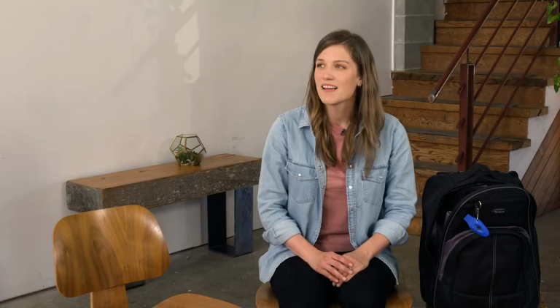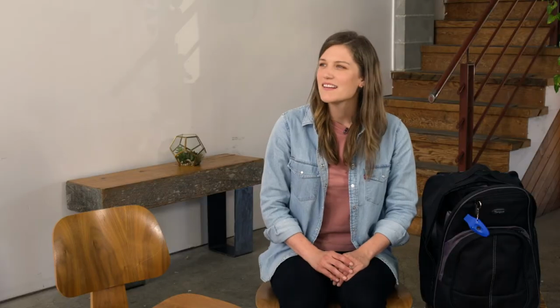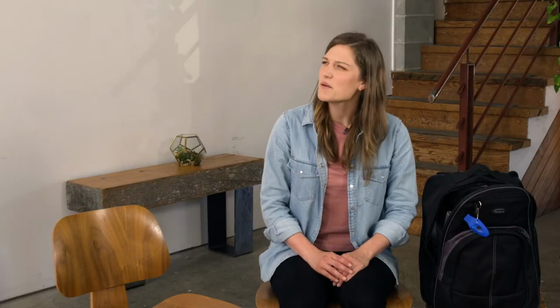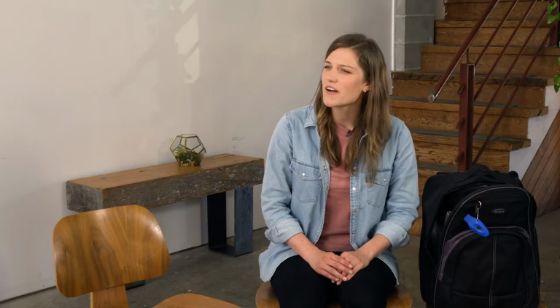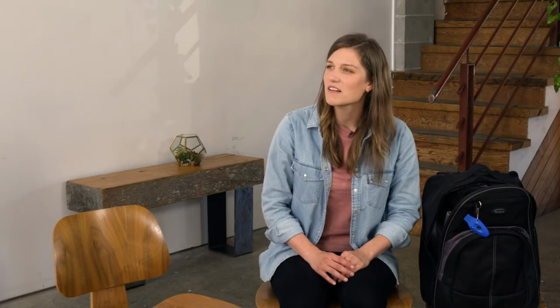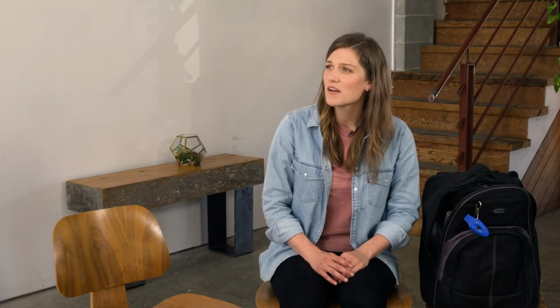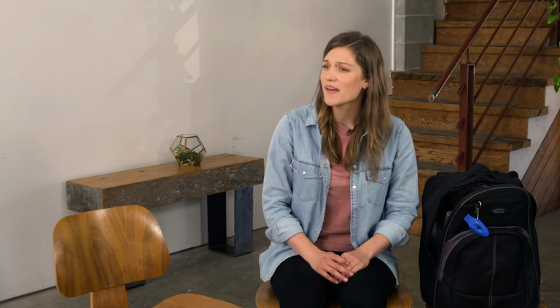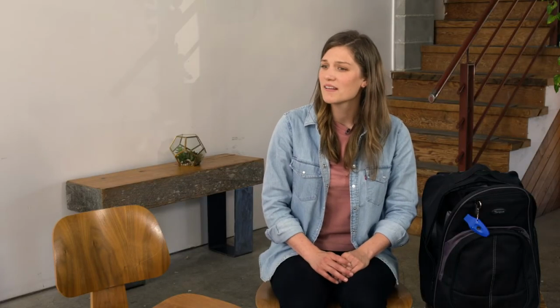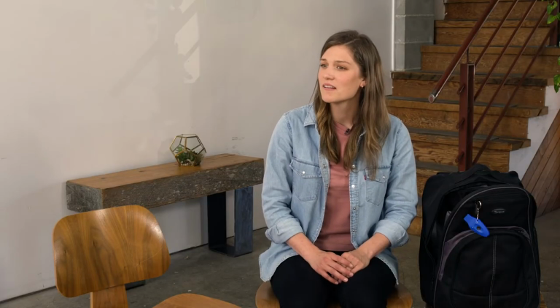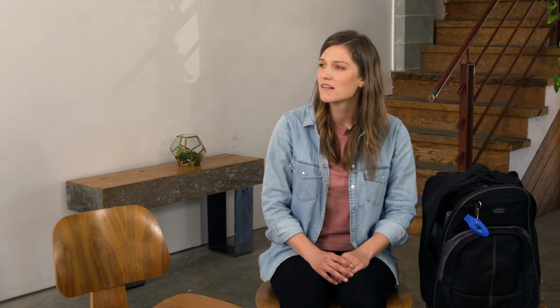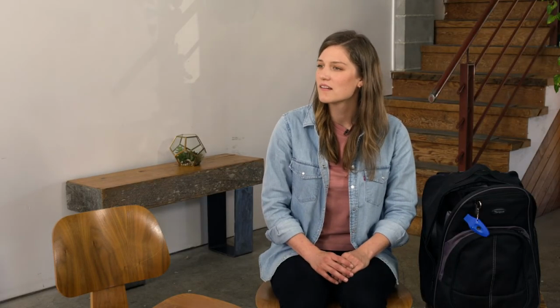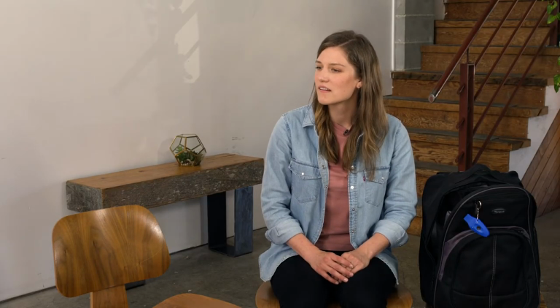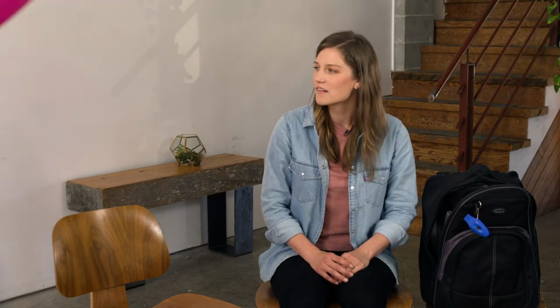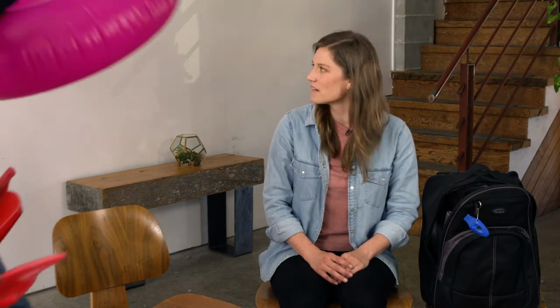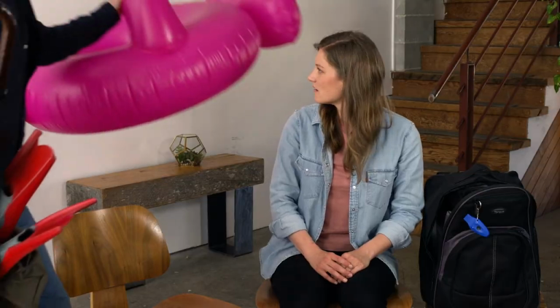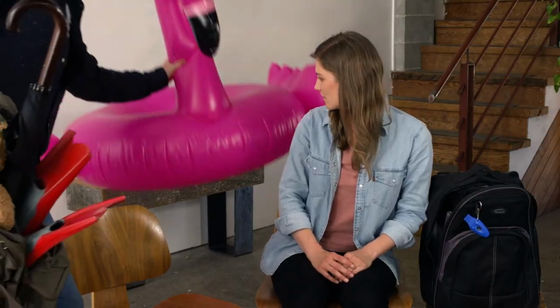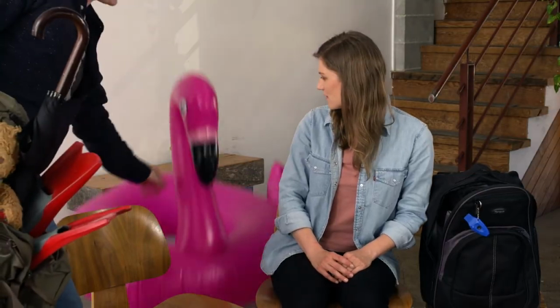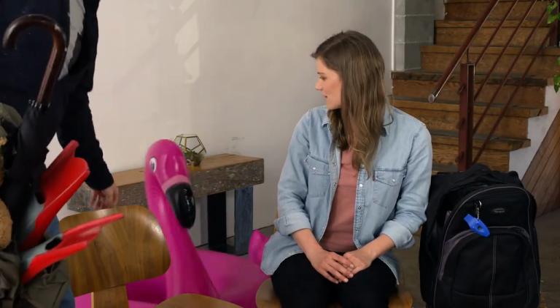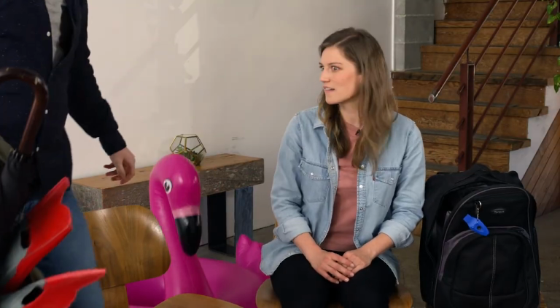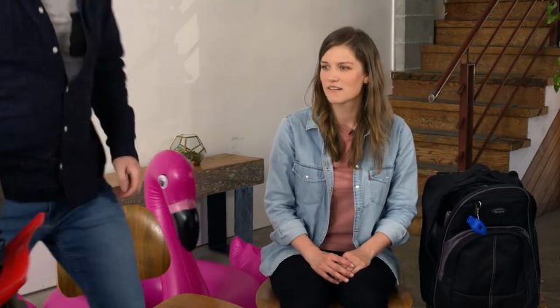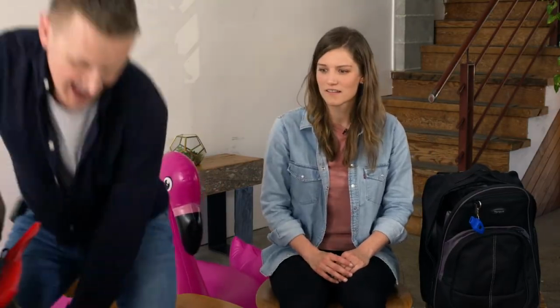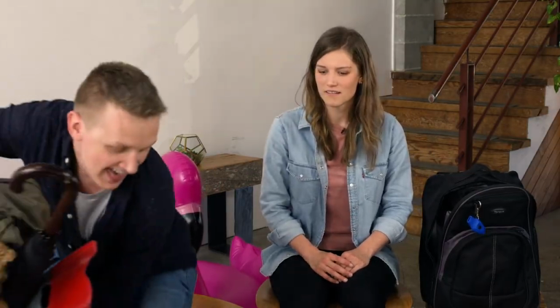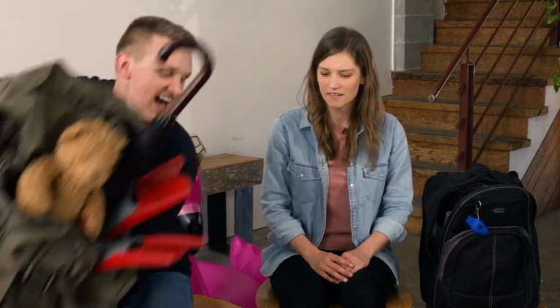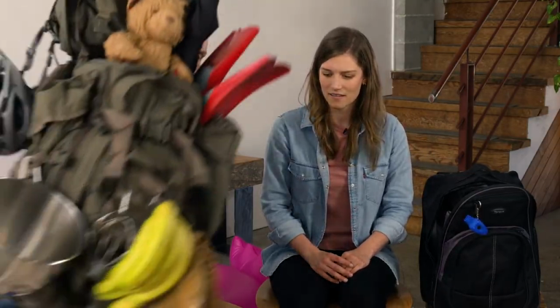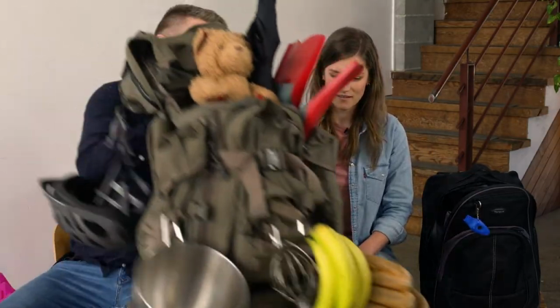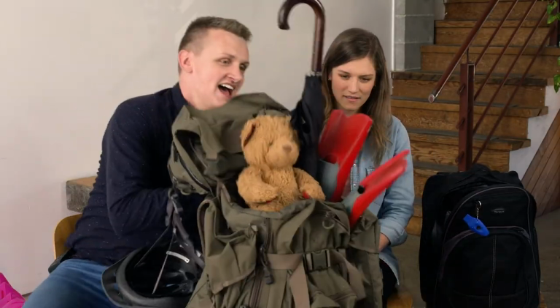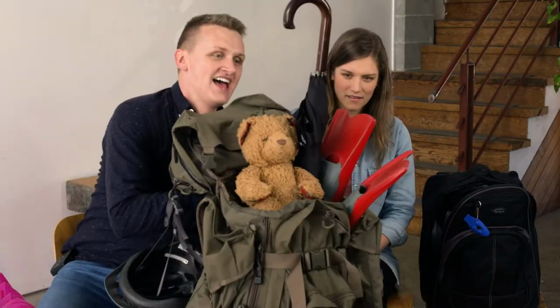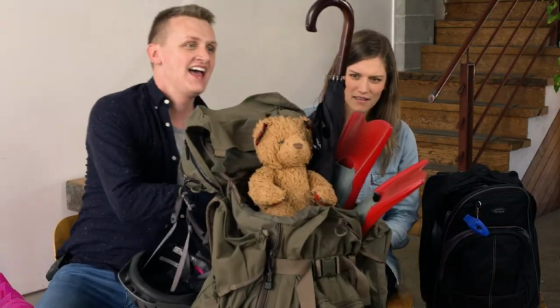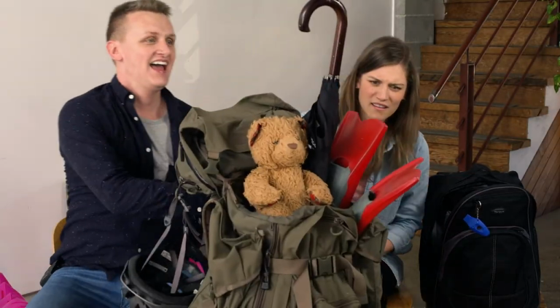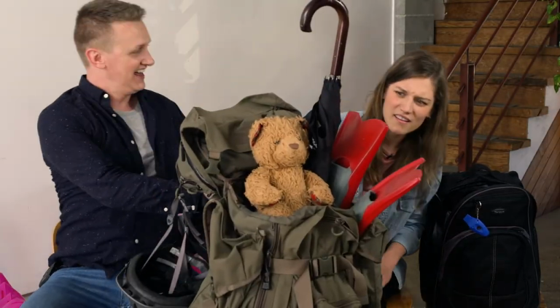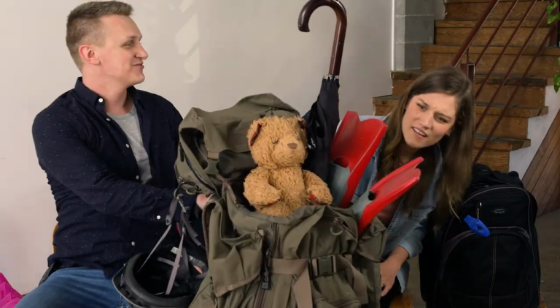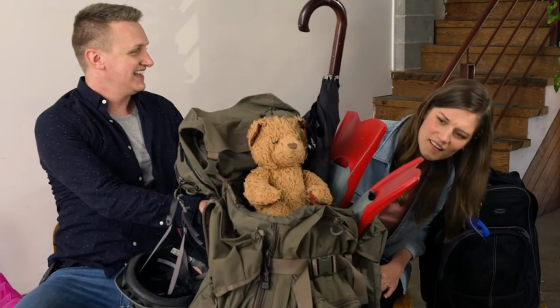Hey, did you ever find your grab-and-go bag? I sure did. And I'm ready.